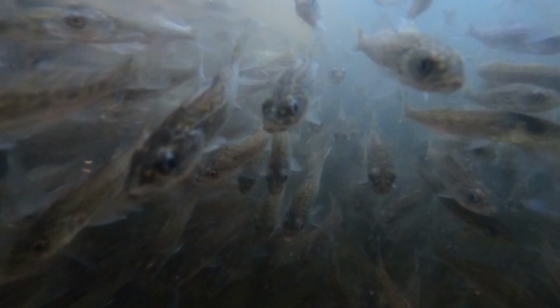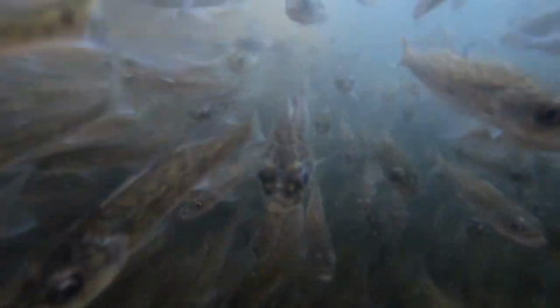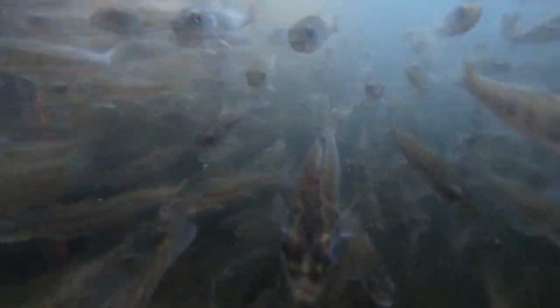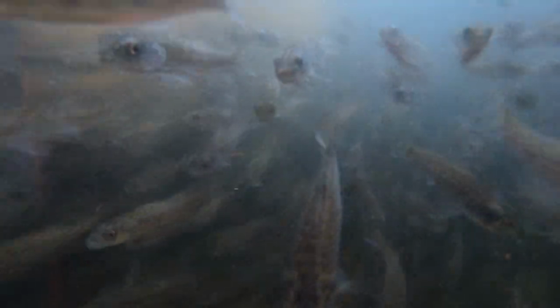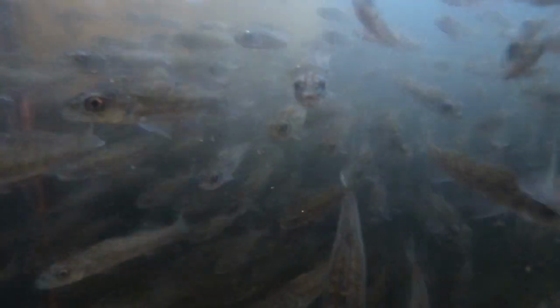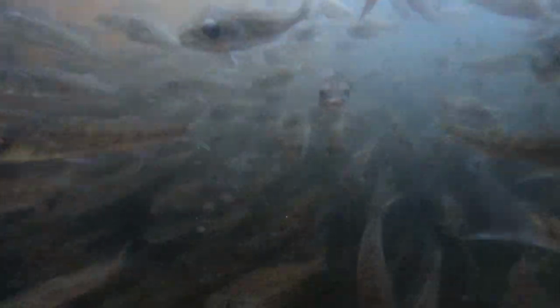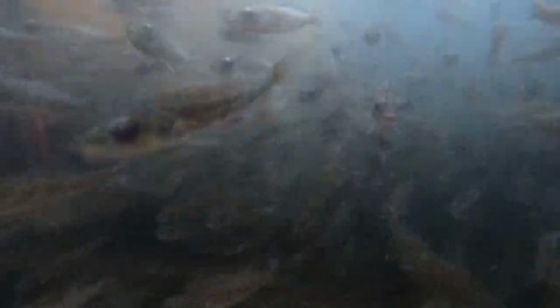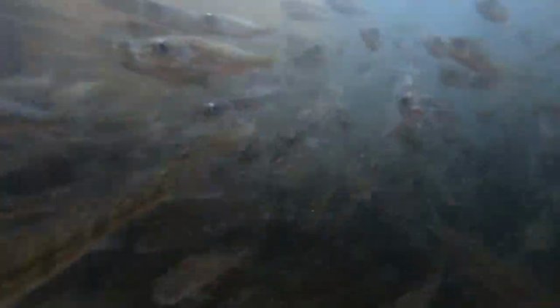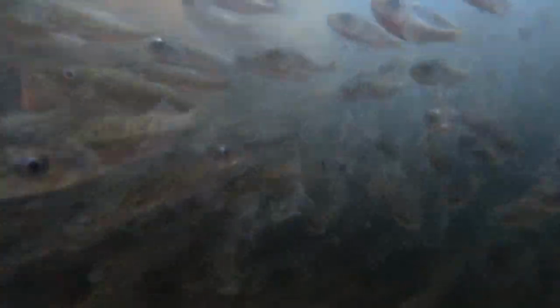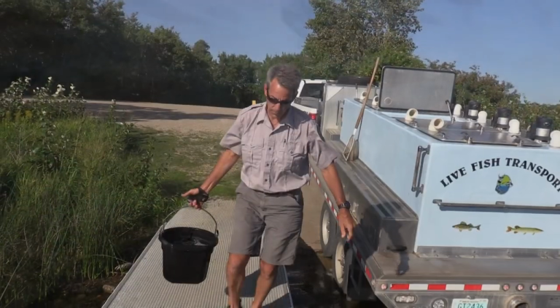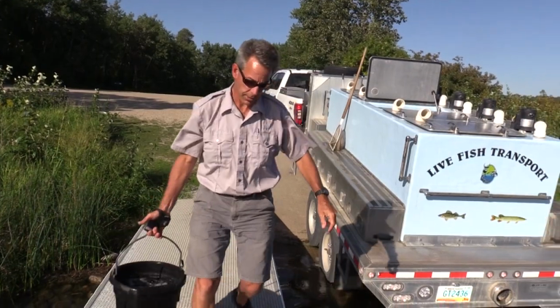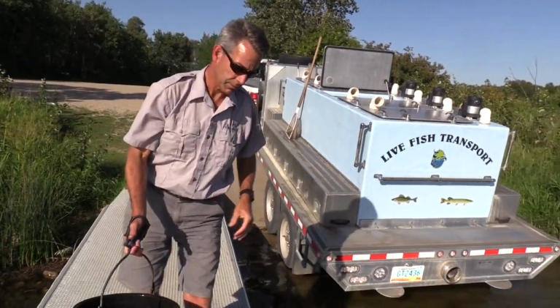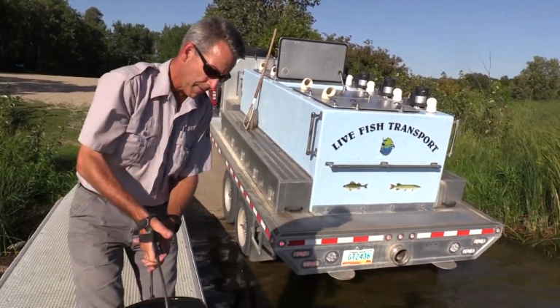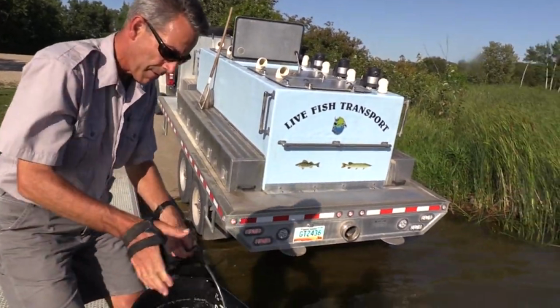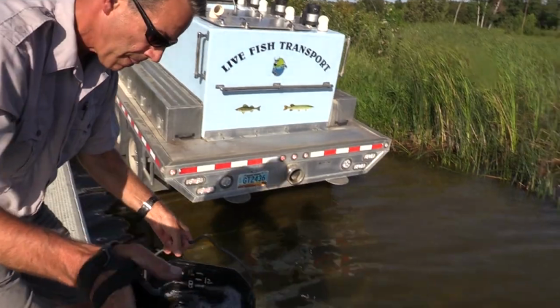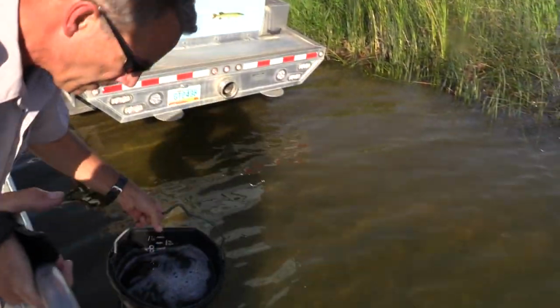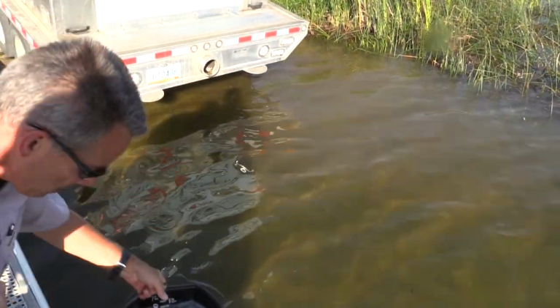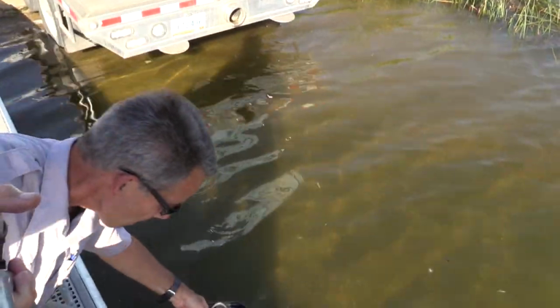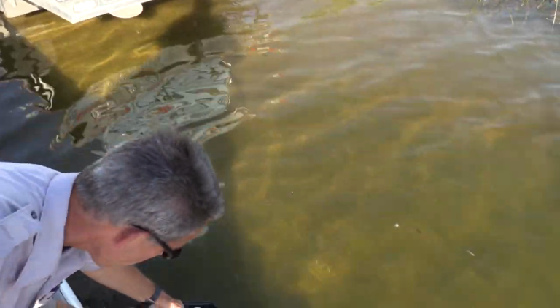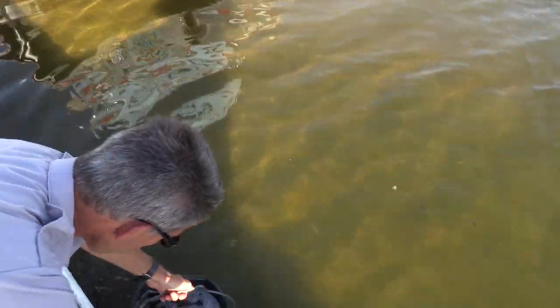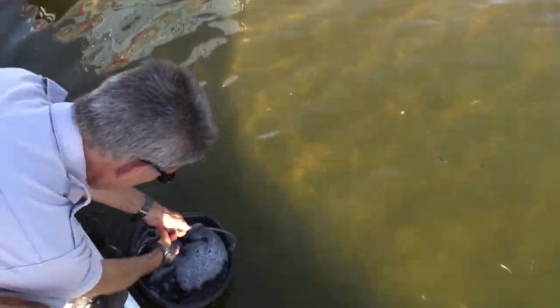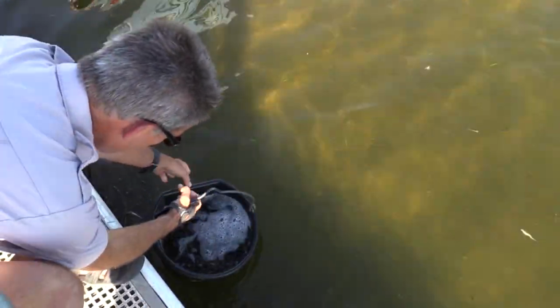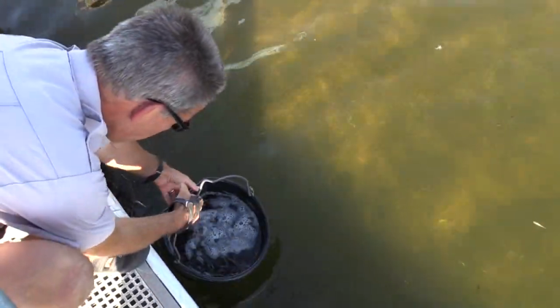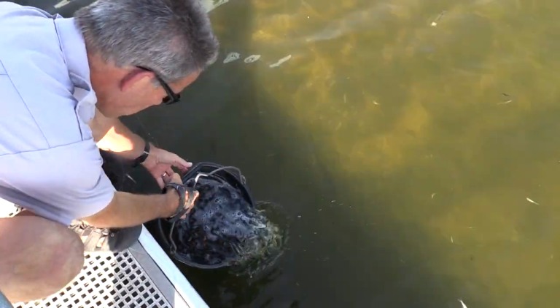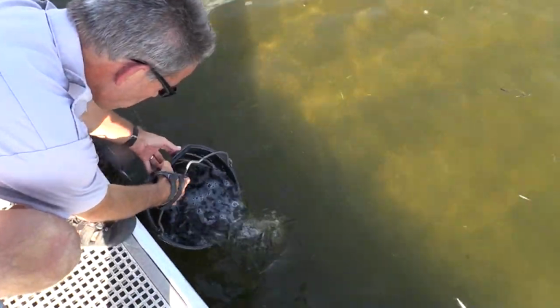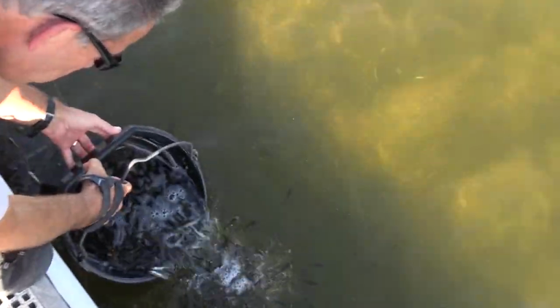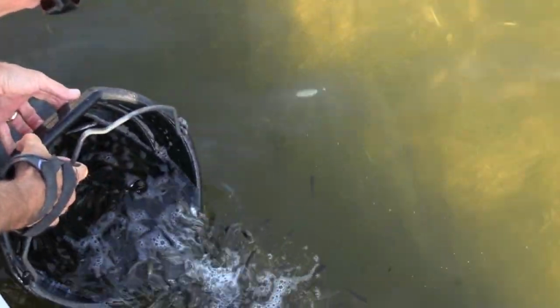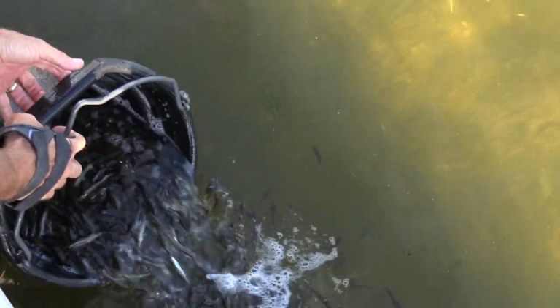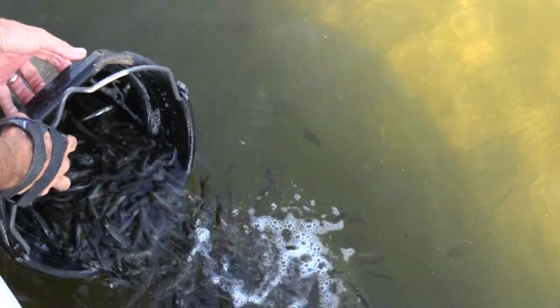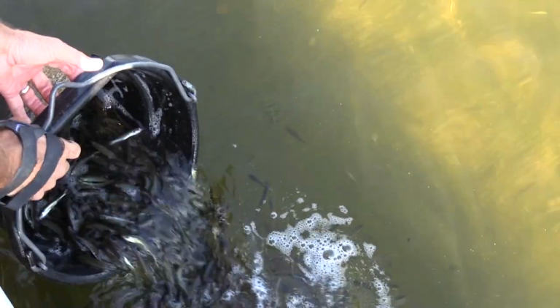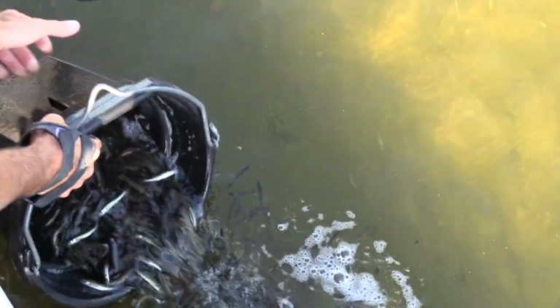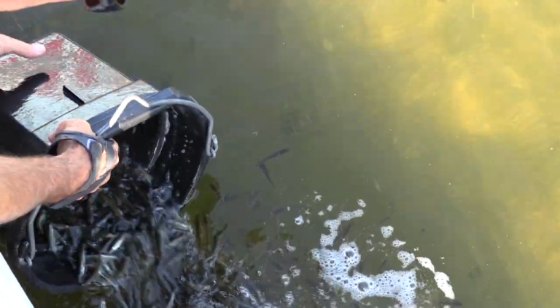And if a lake does winter kill, biologists step in to replenish fish populations. We make sure and get those lakes on the stocking list so that they're receiving the fingerlings the following year, or maybe adult fish will be transported into the lake in some cases.